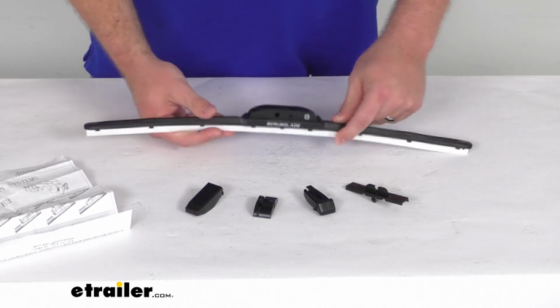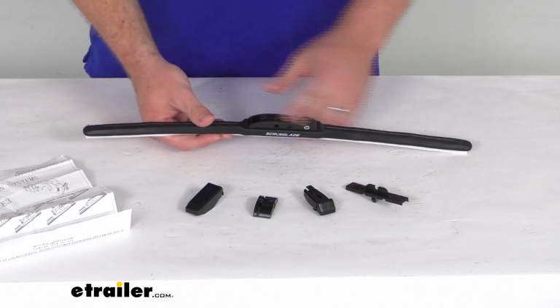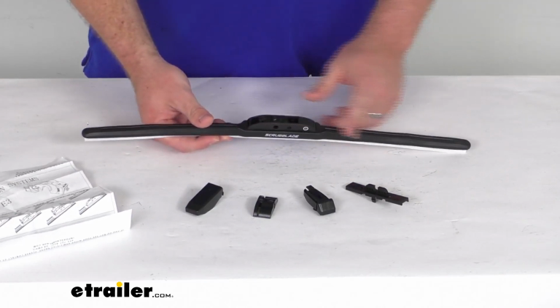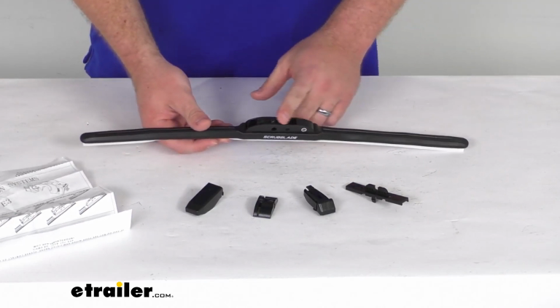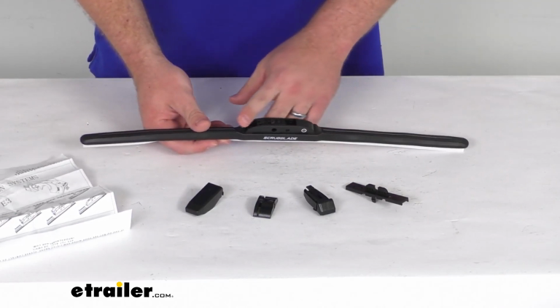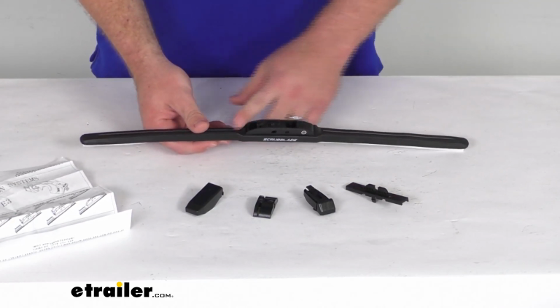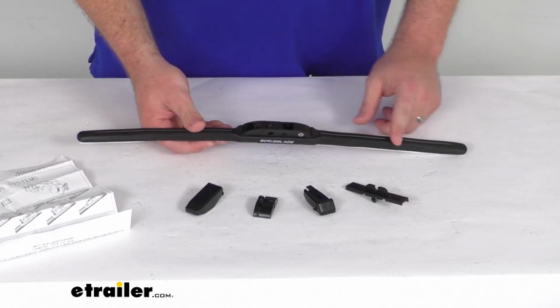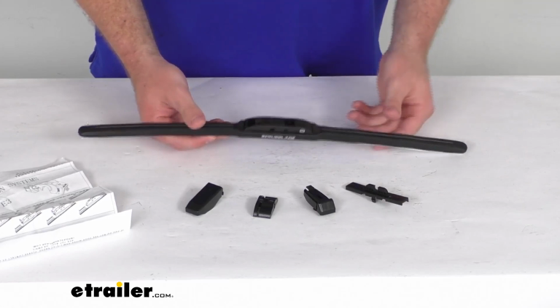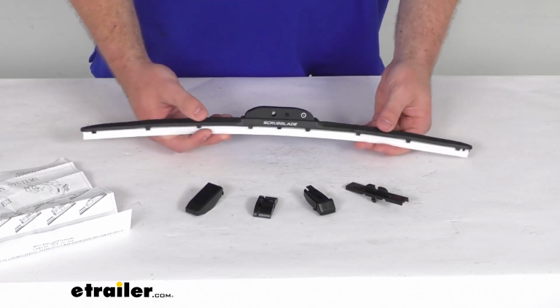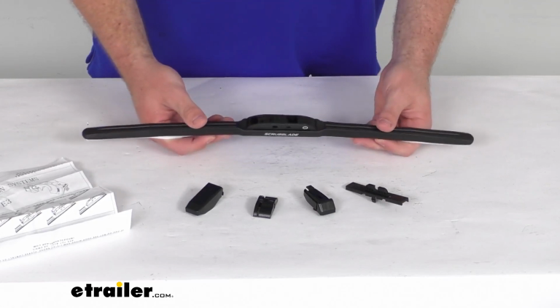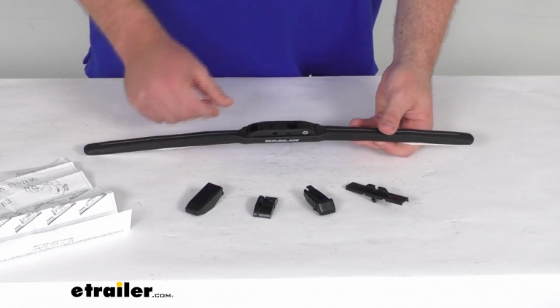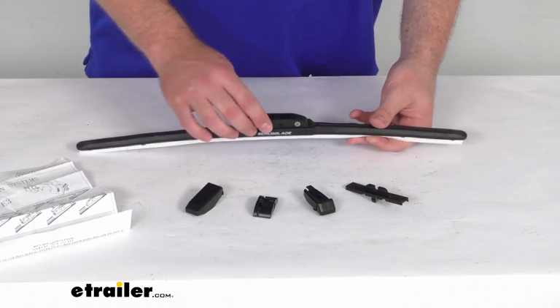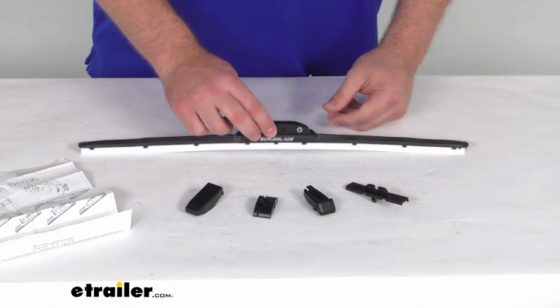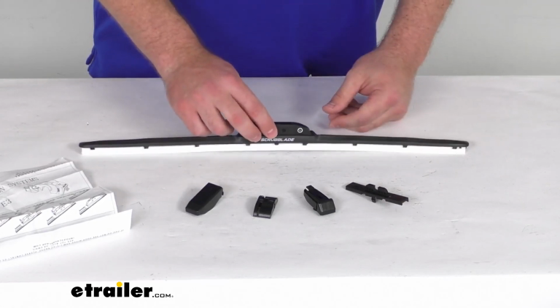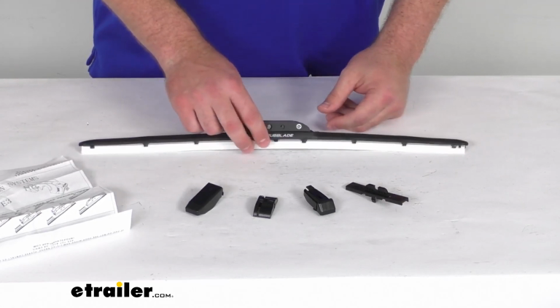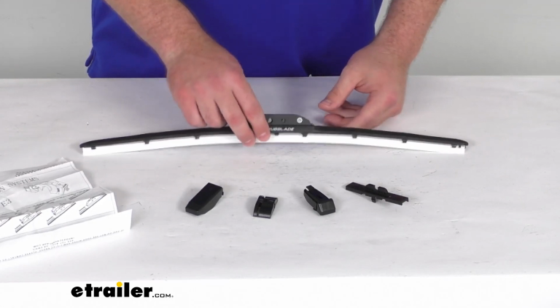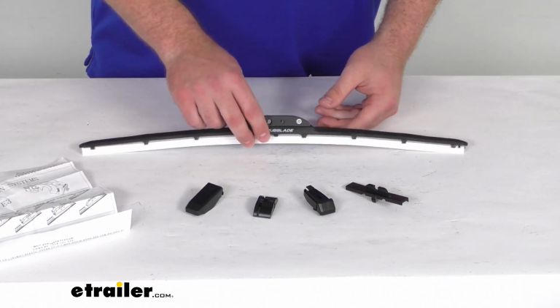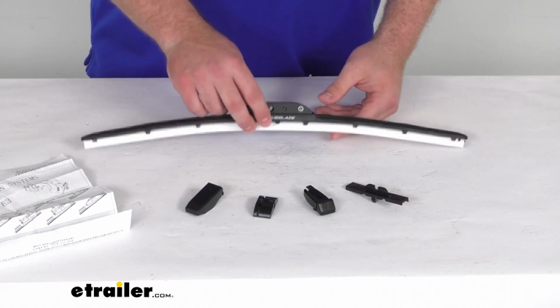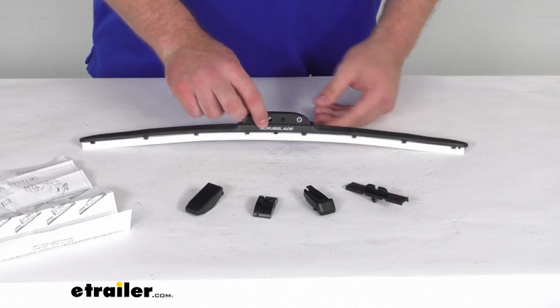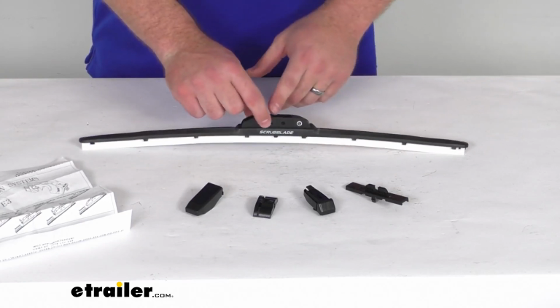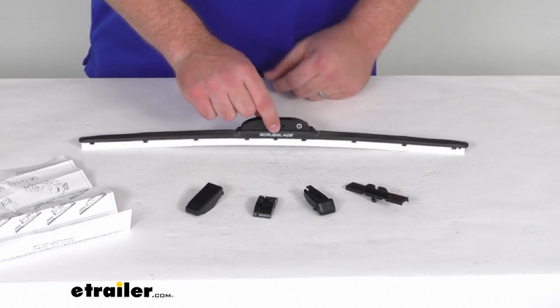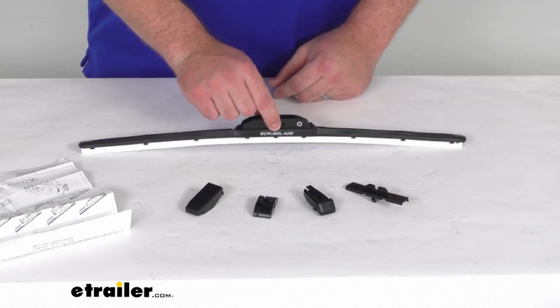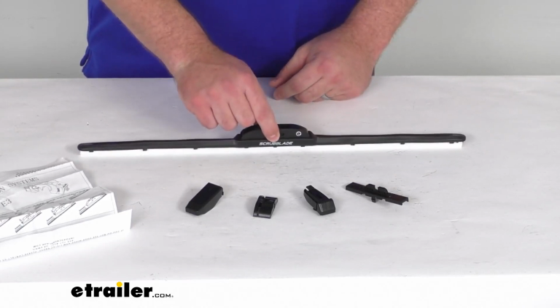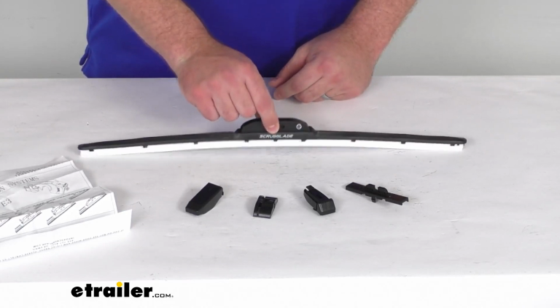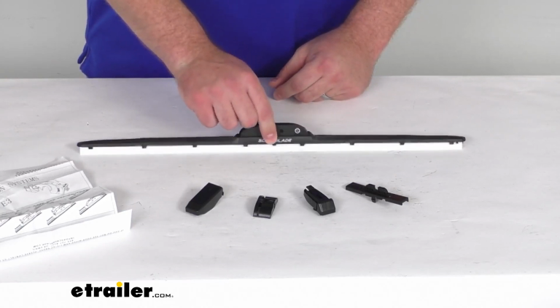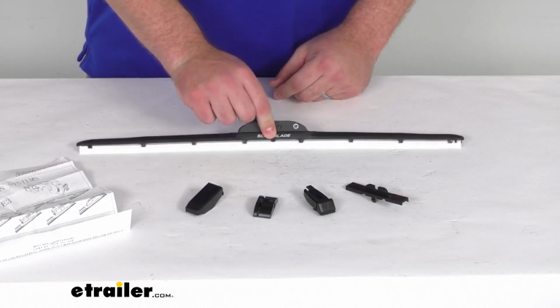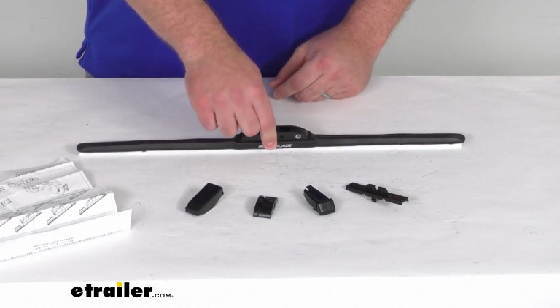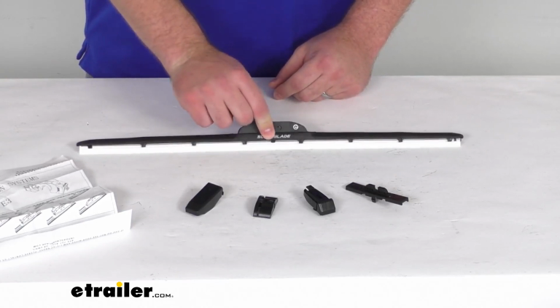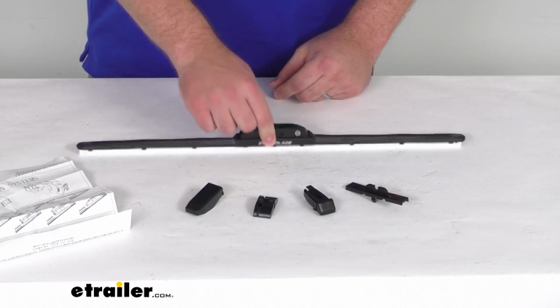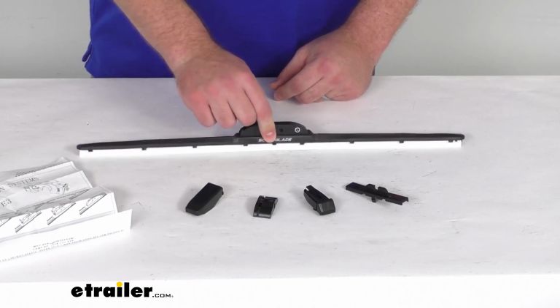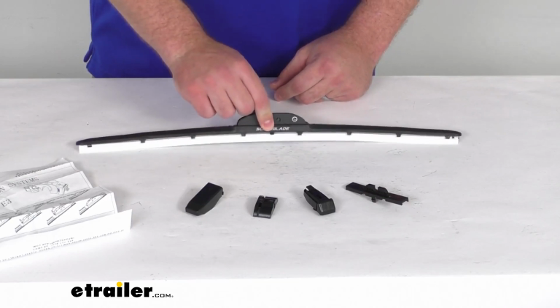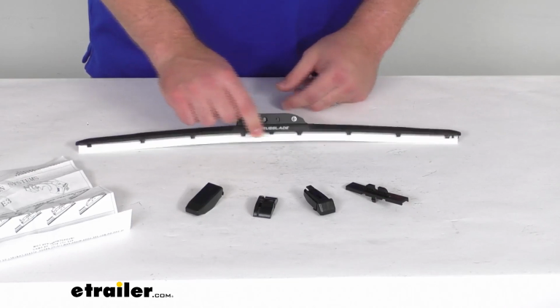The frame is rubber covered, so it's going to hold up well. It does have a nice low profile that's going to help prevent any wind lift. Having the center attachment point is going to ensure even pressure distribution for optimal performance.